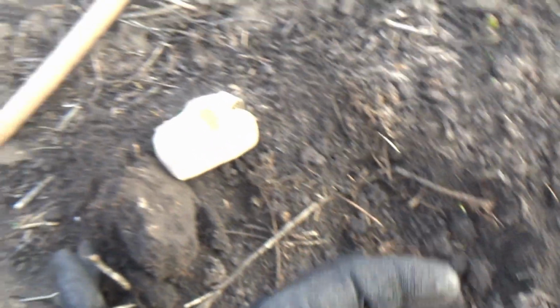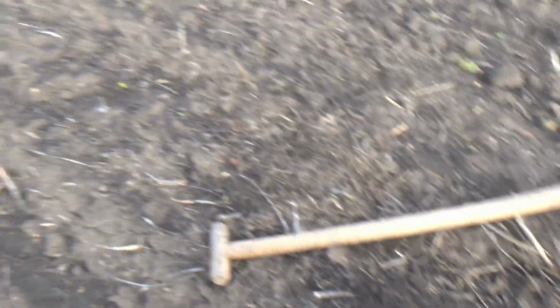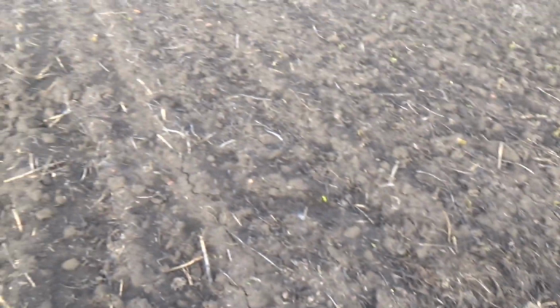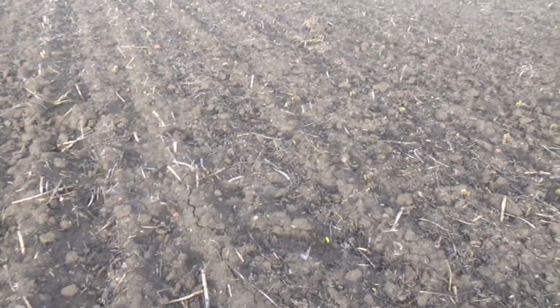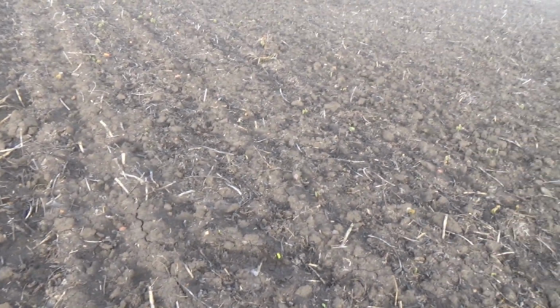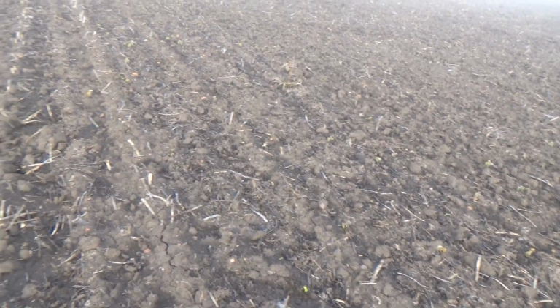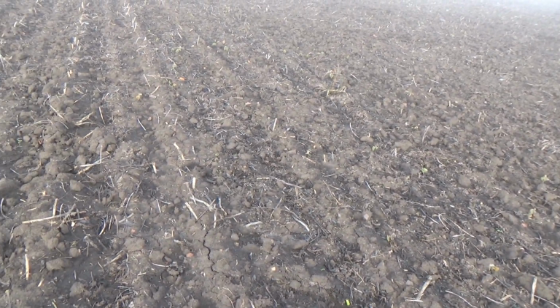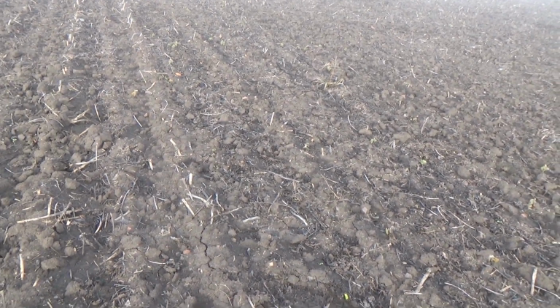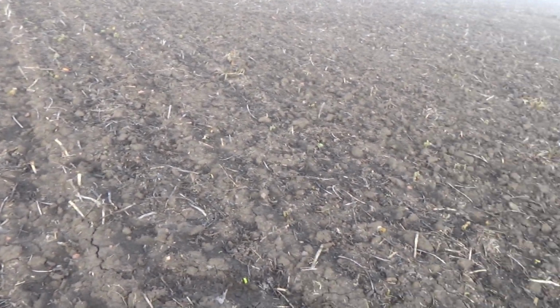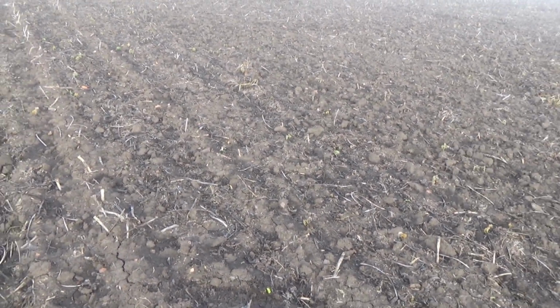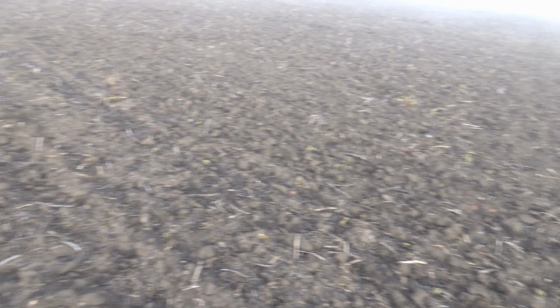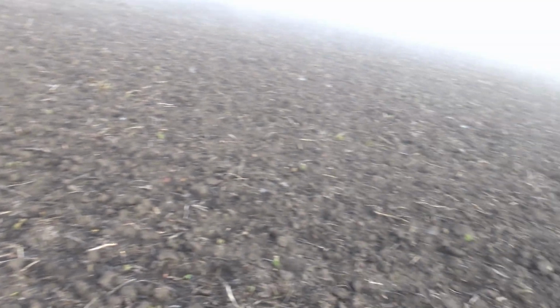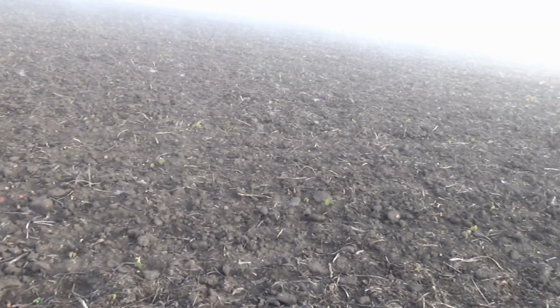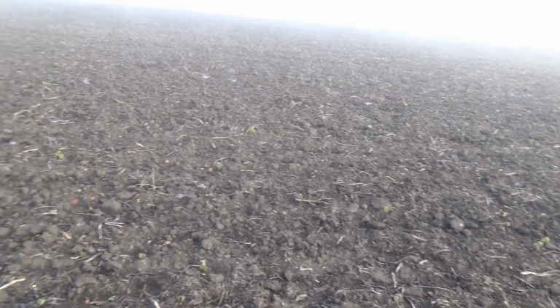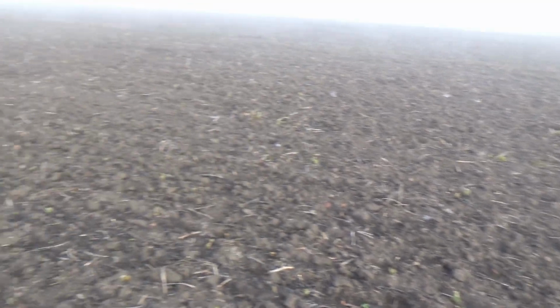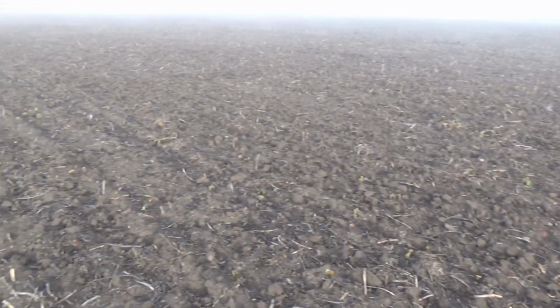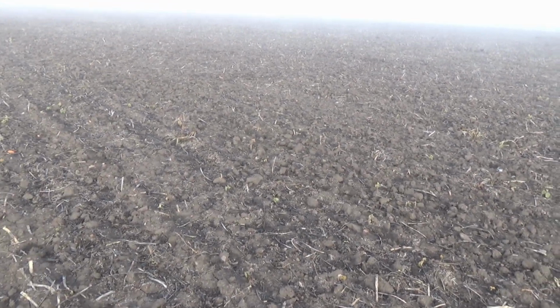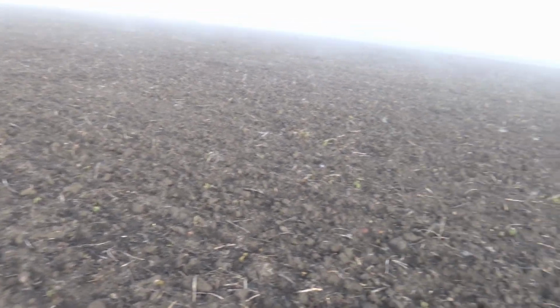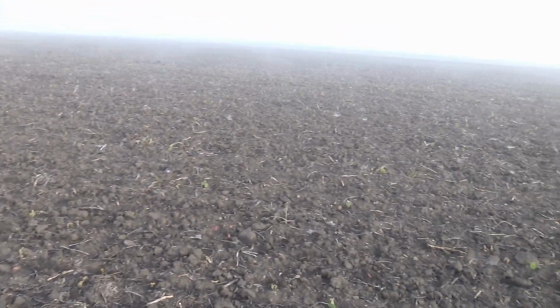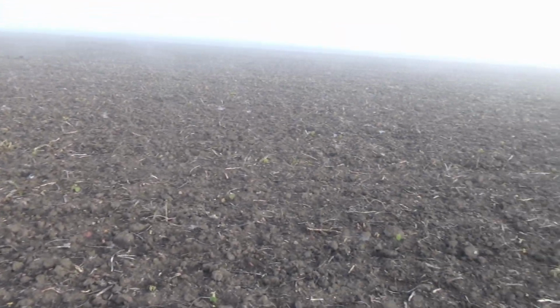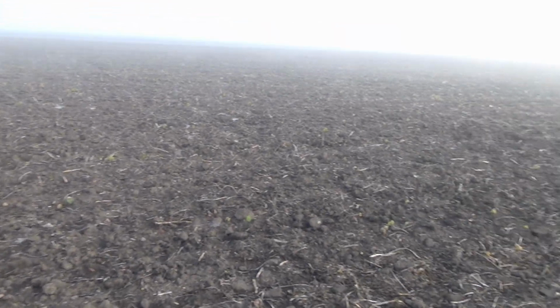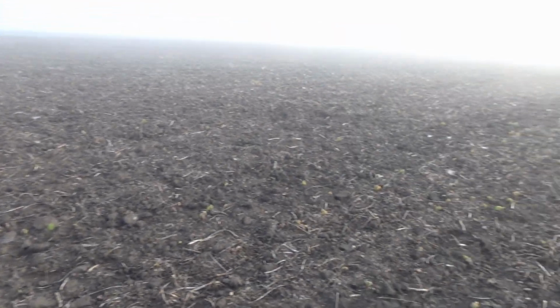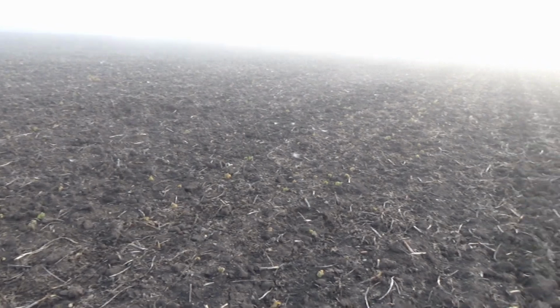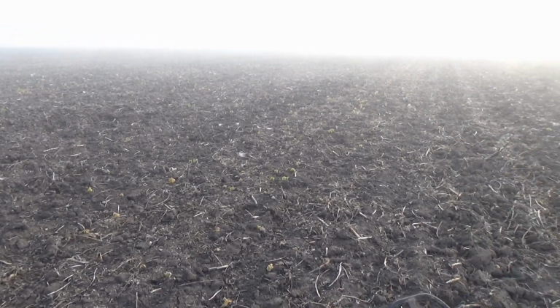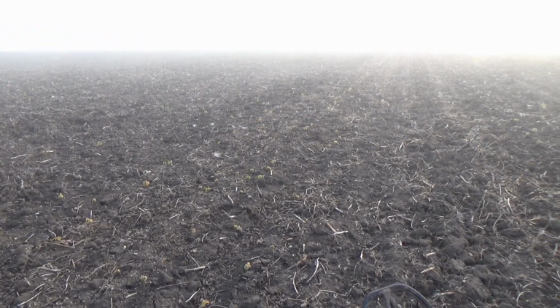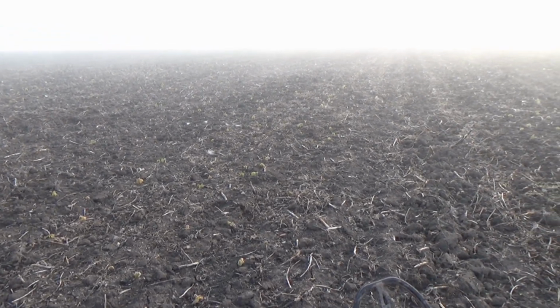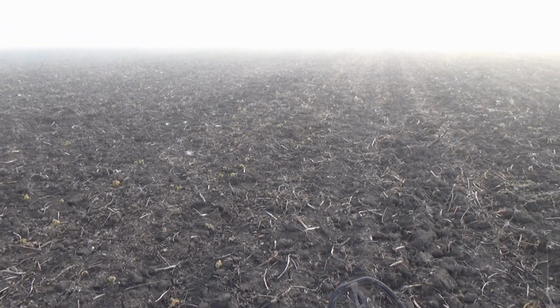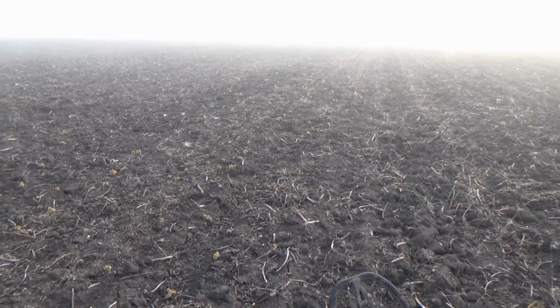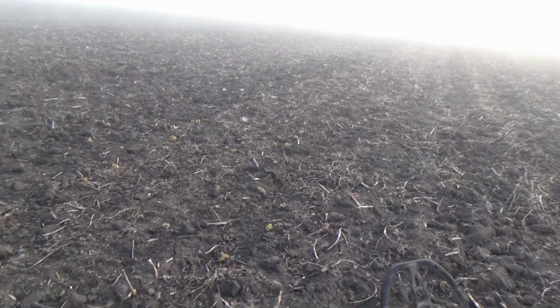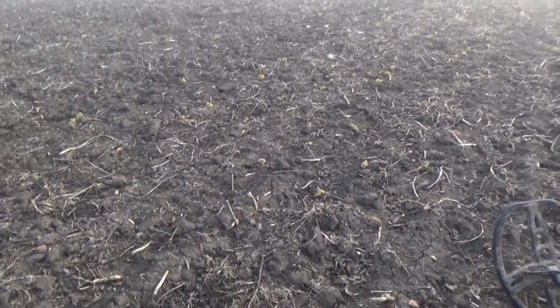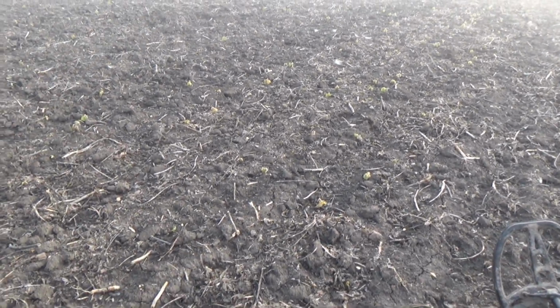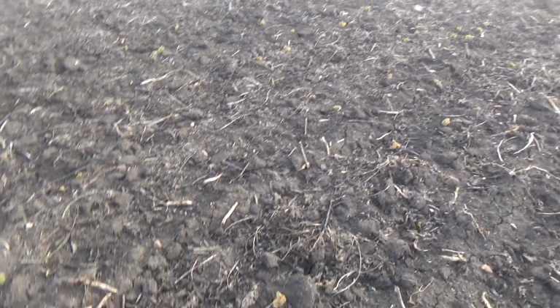I've been eye-checking the field for about 10-15 minutes and I hope that I will be able to find something really interesting on this field. So keep it up.